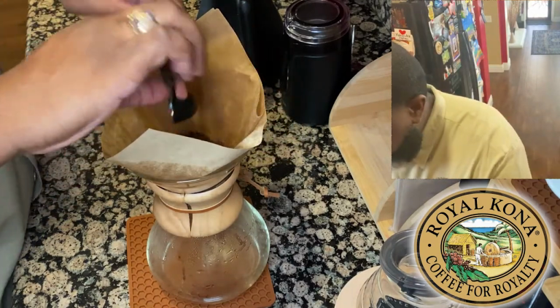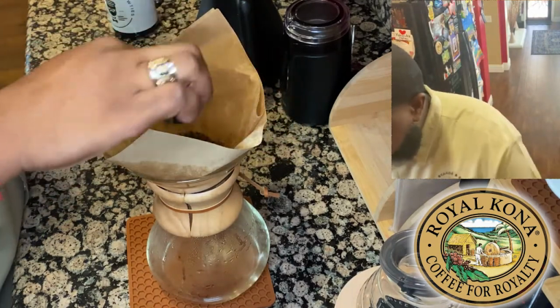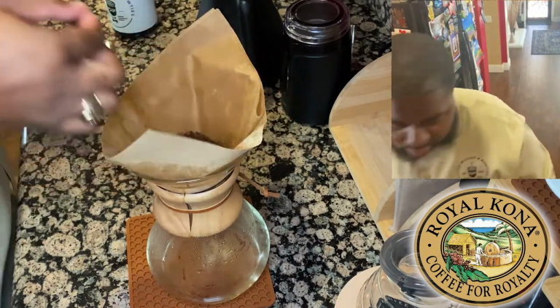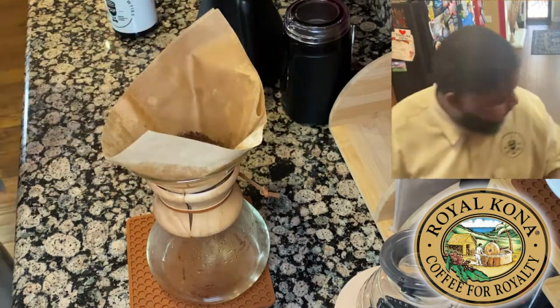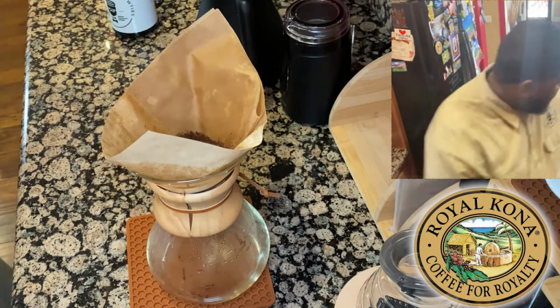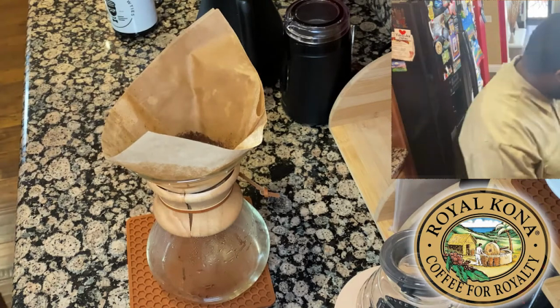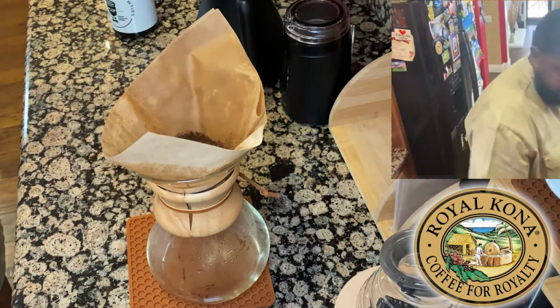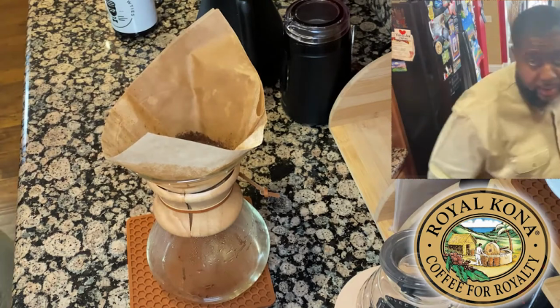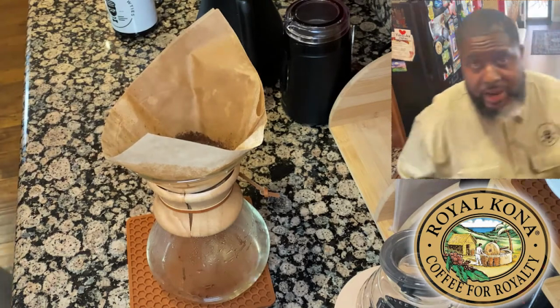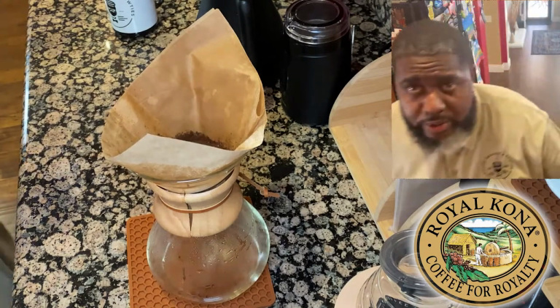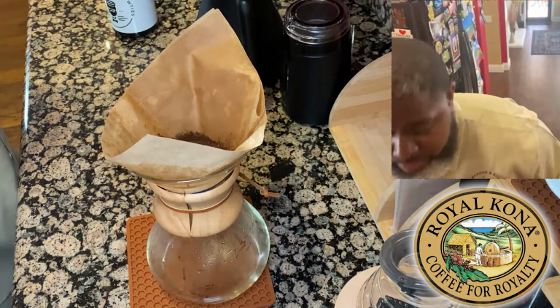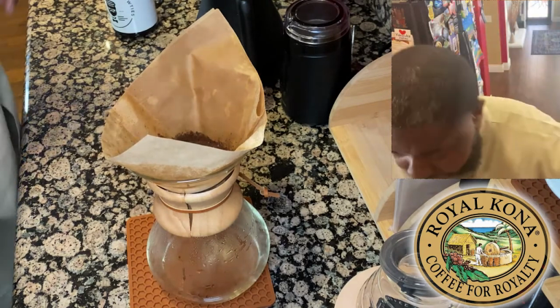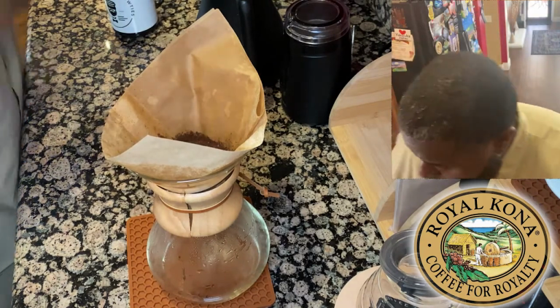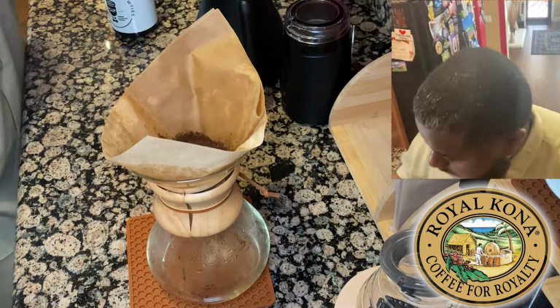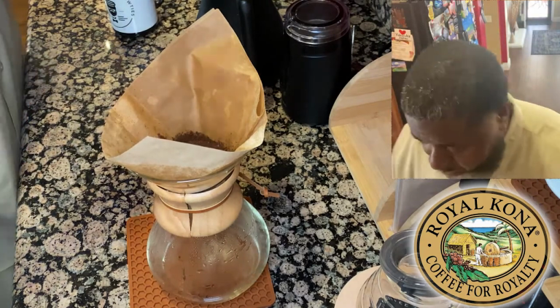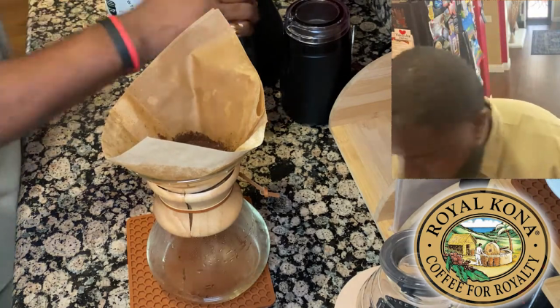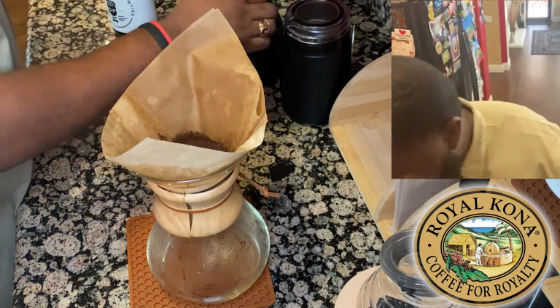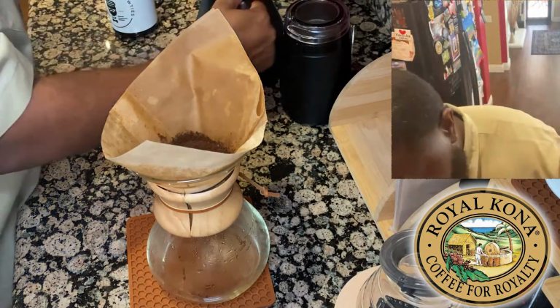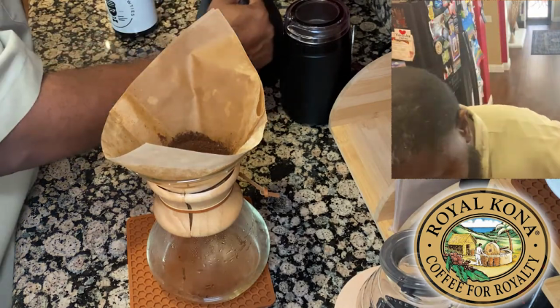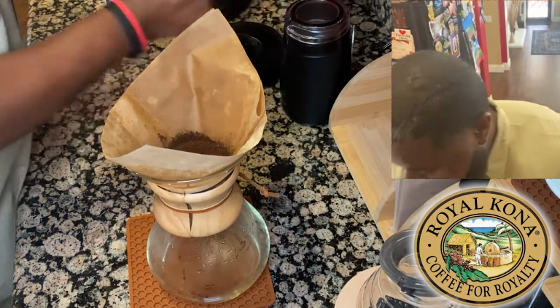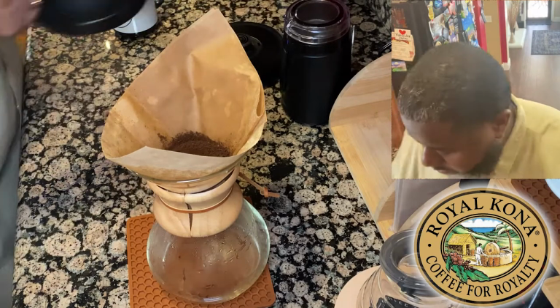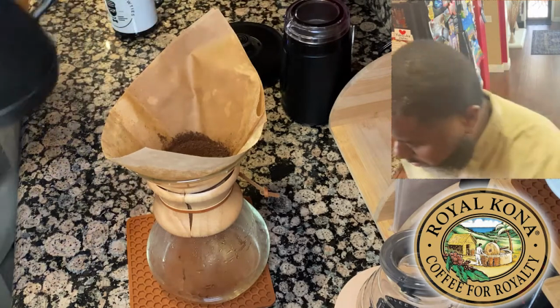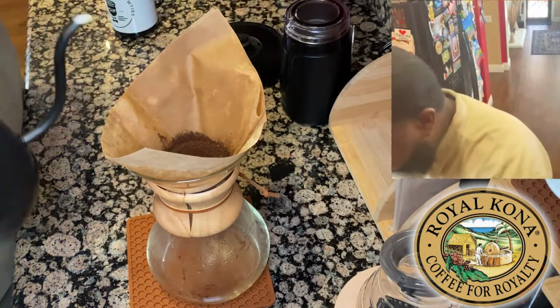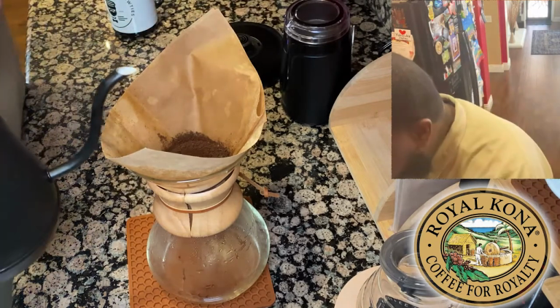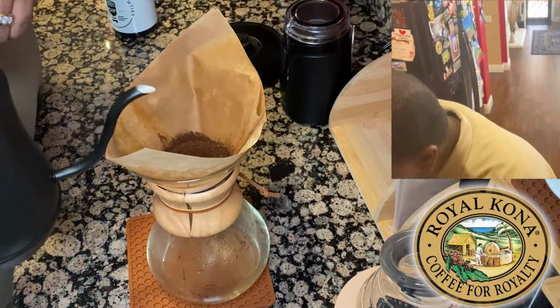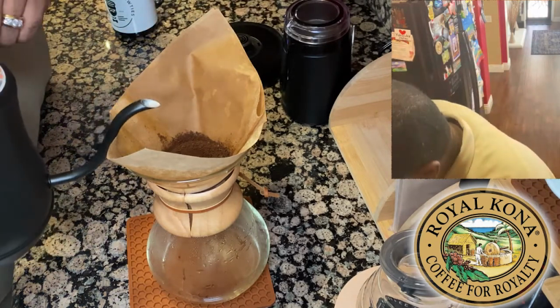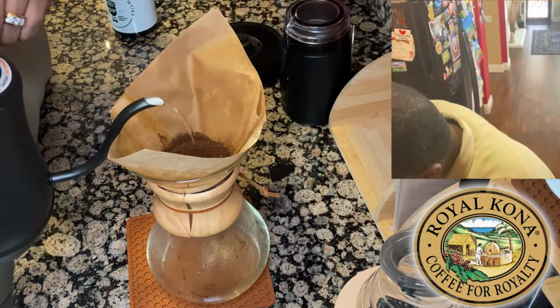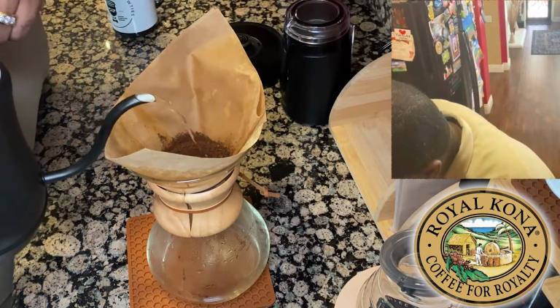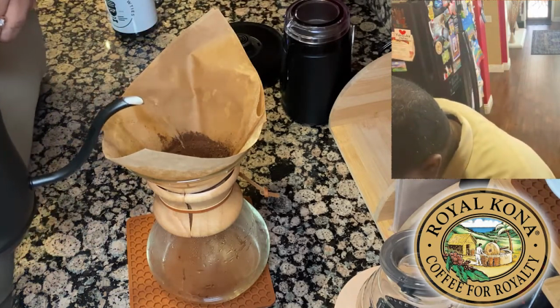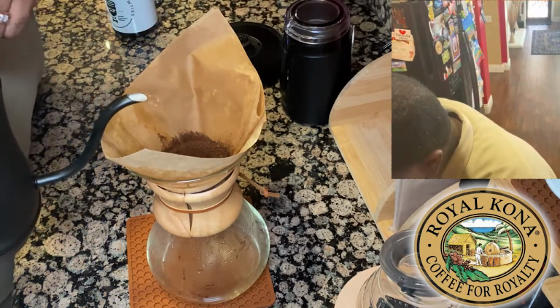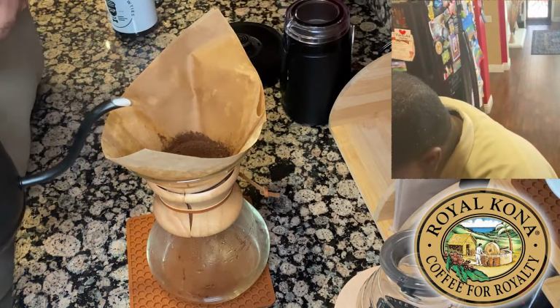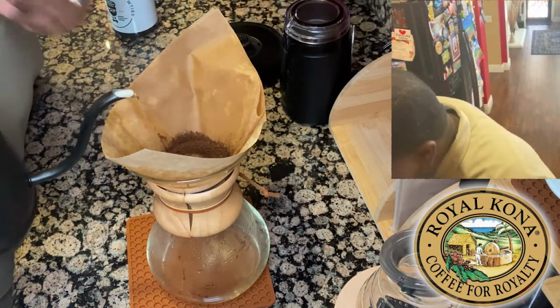I have my trick from Y Samaya — take the scoop and make a little indentation into the mound of coffee. Now we're ready to introduce the water to the coffee grind.